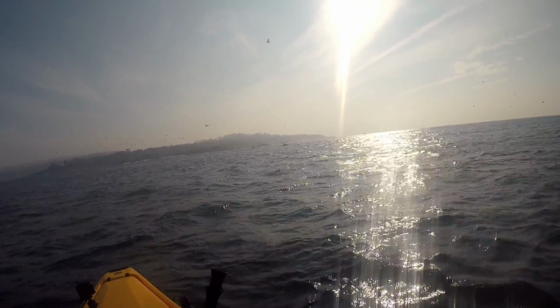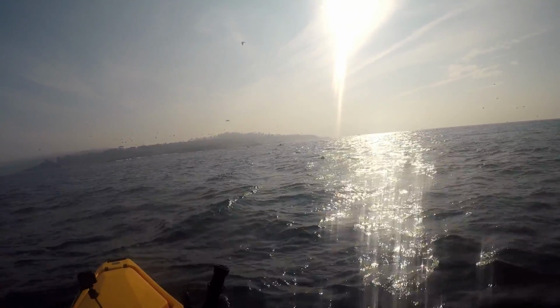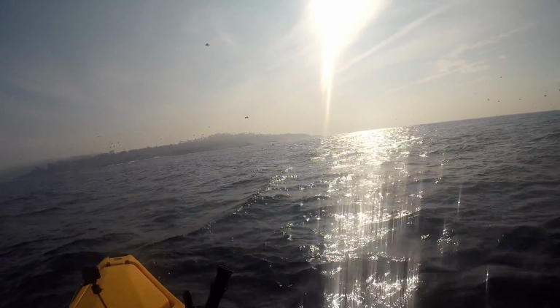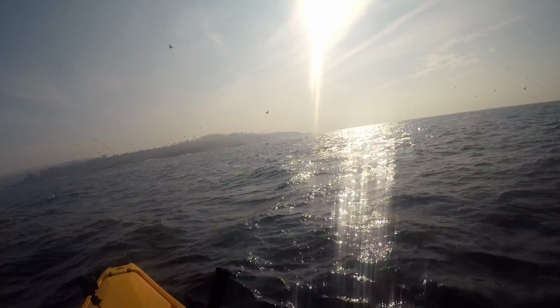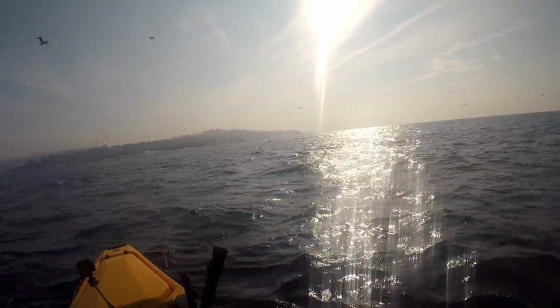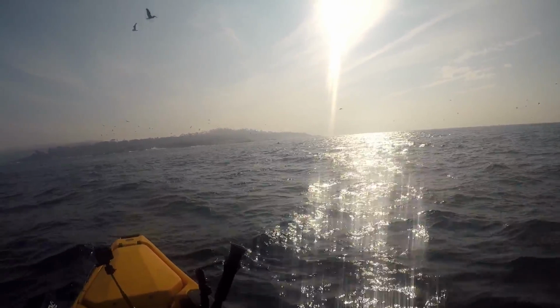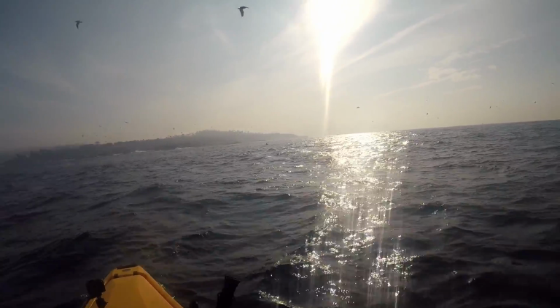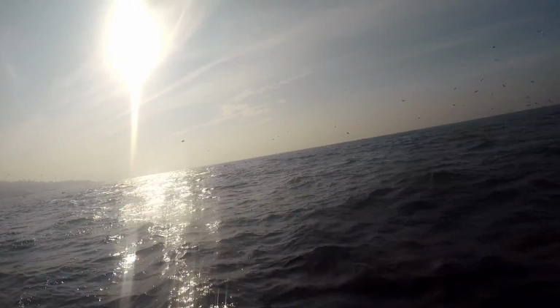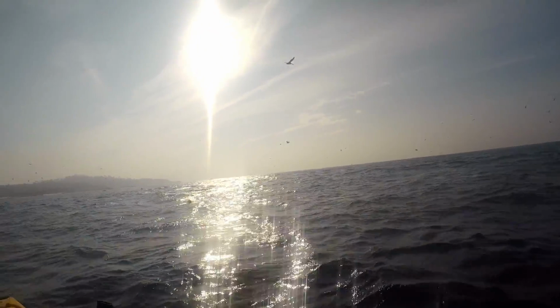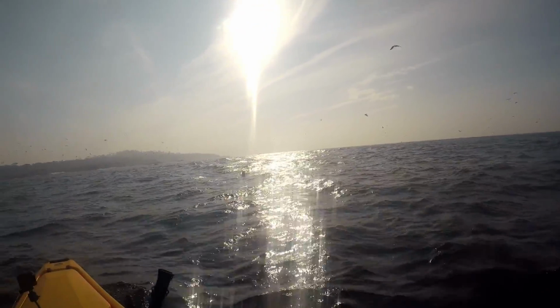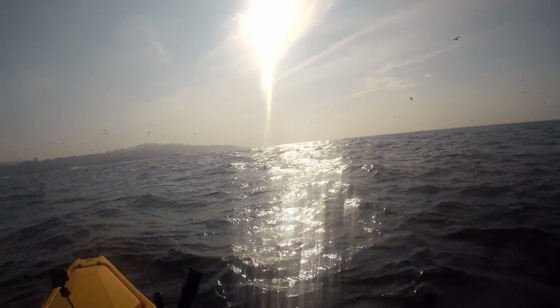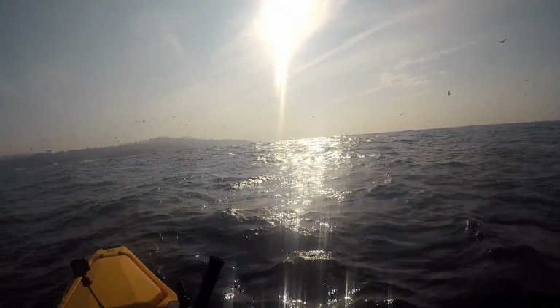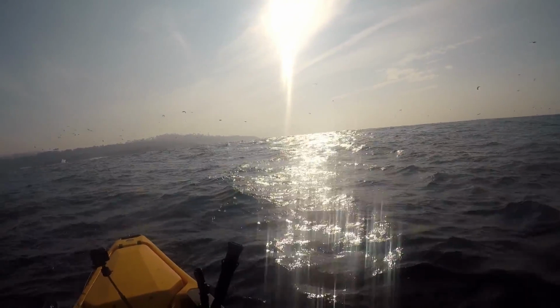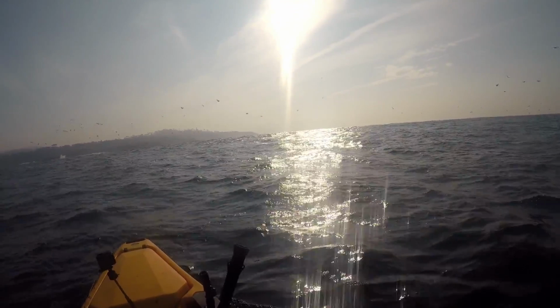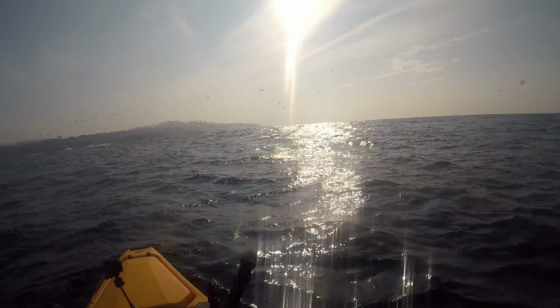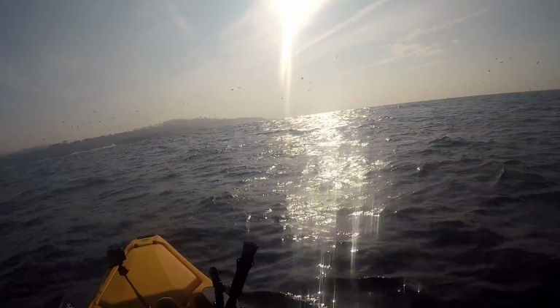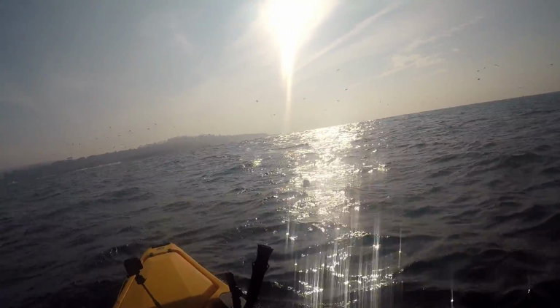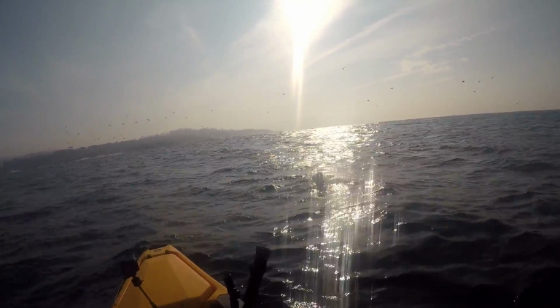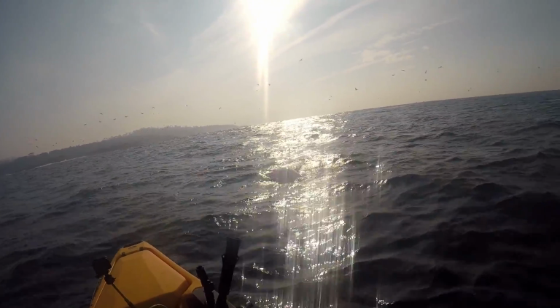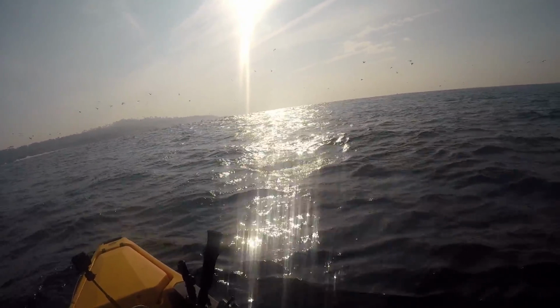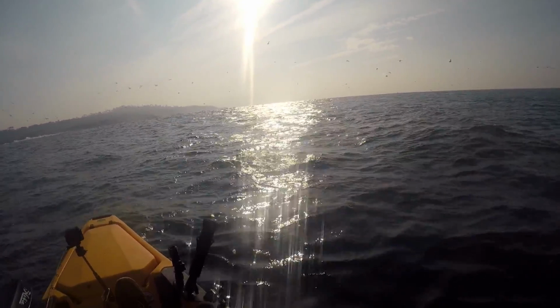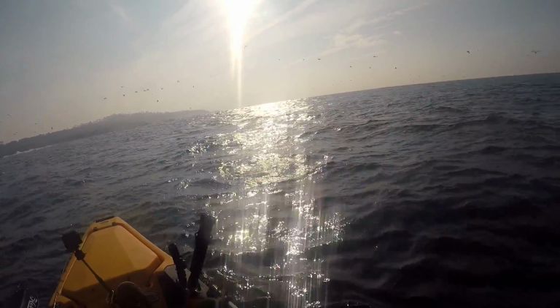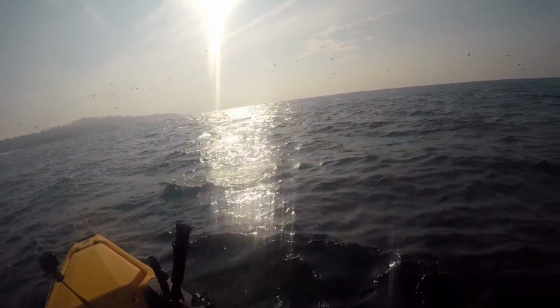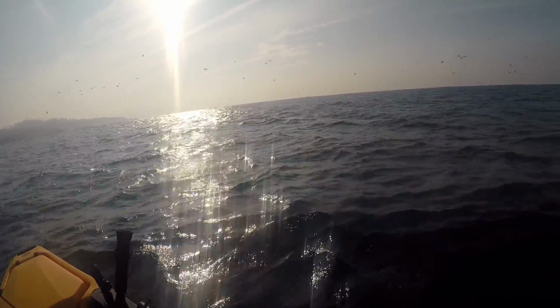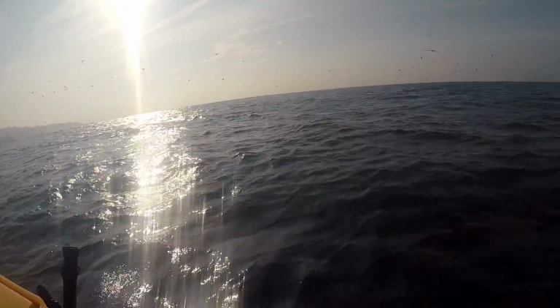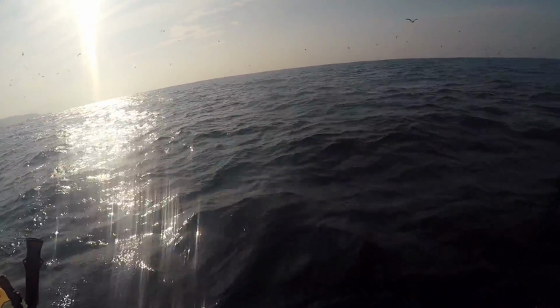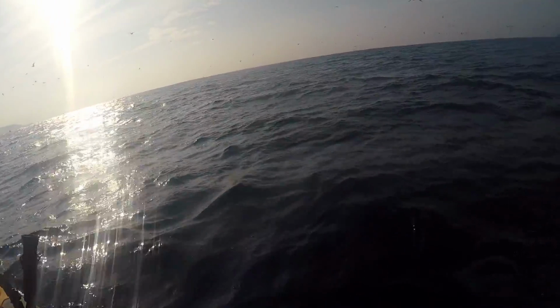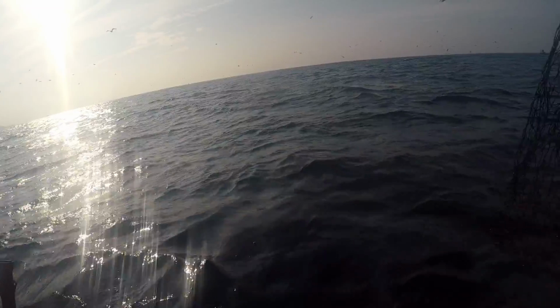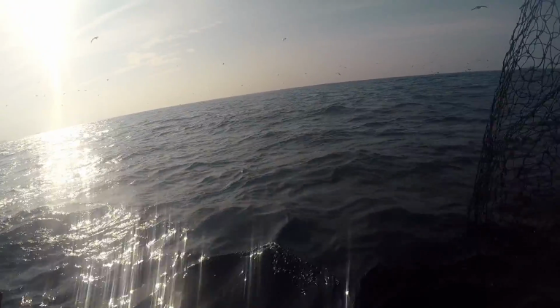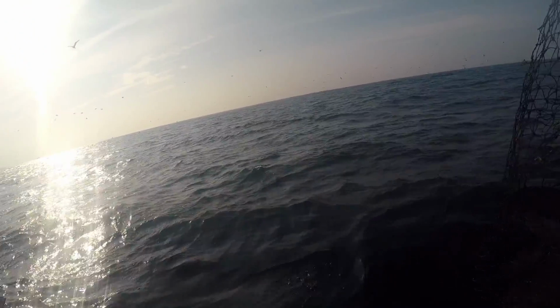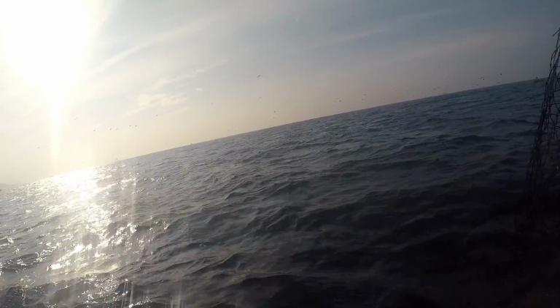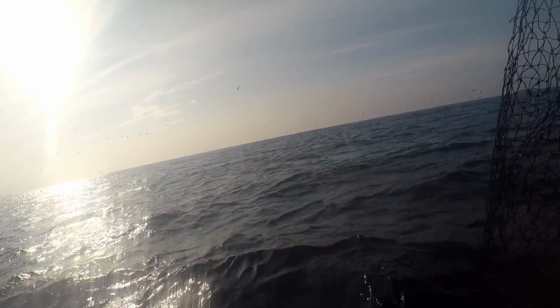As you guys can see, it's pretty choppy out there — it wasn't a very big swell but it was choppy. If you guys pay attention you can see those sea lions.